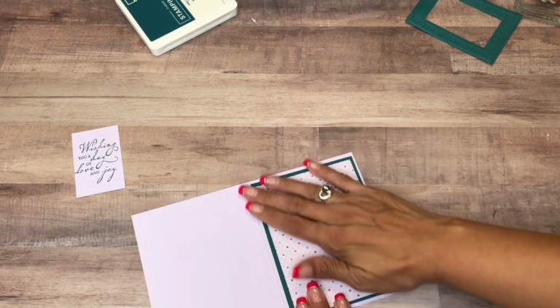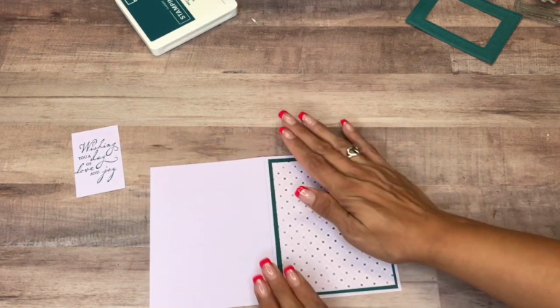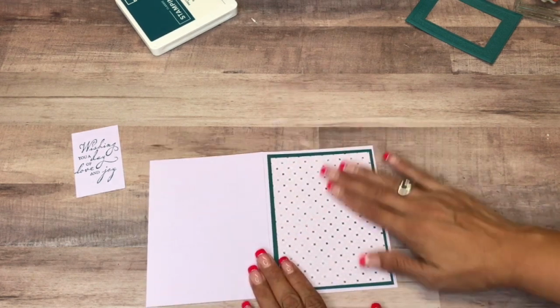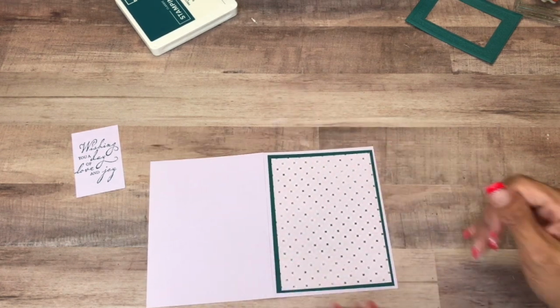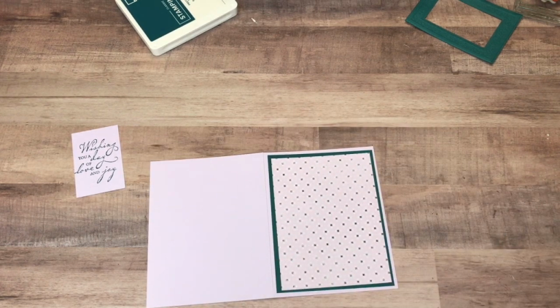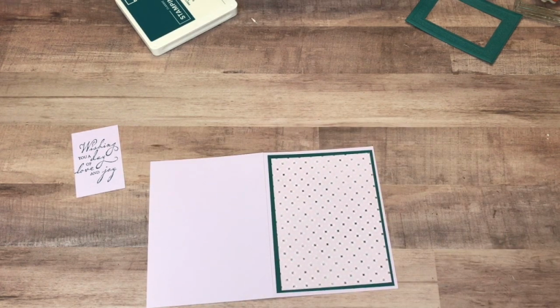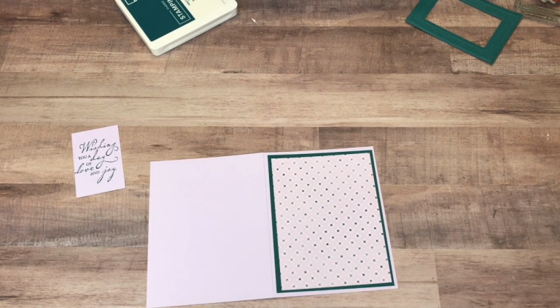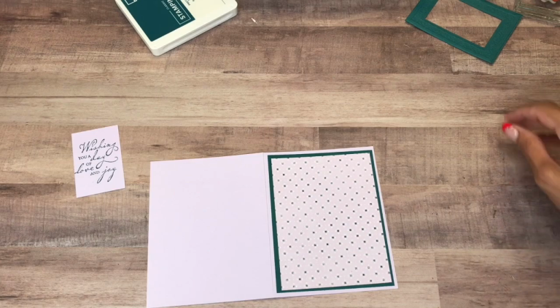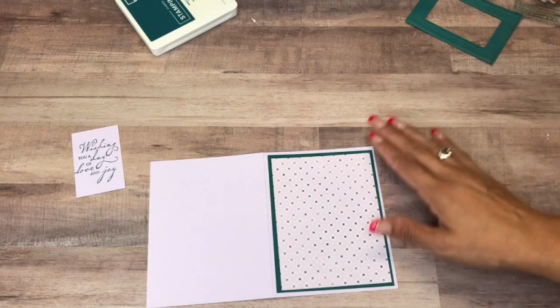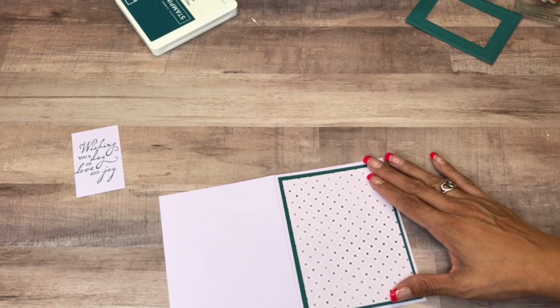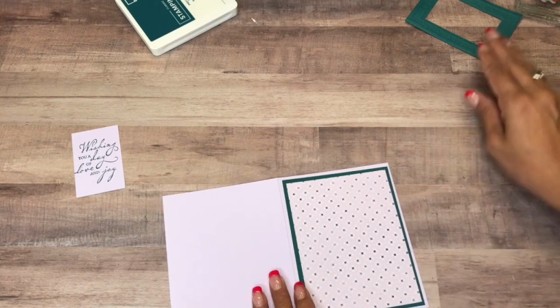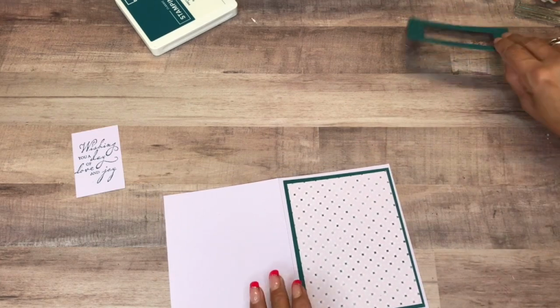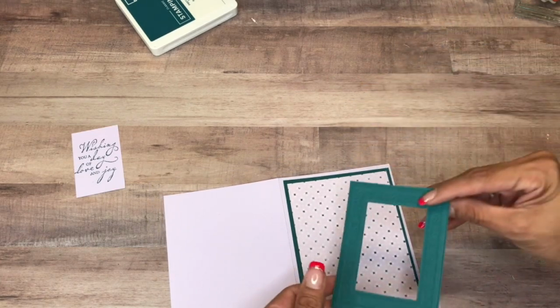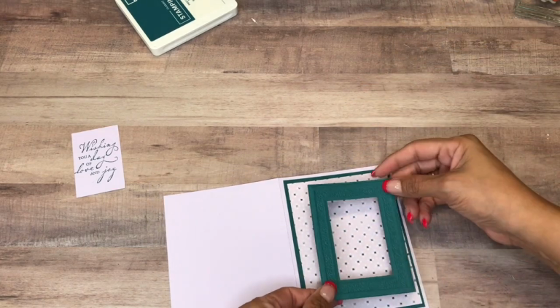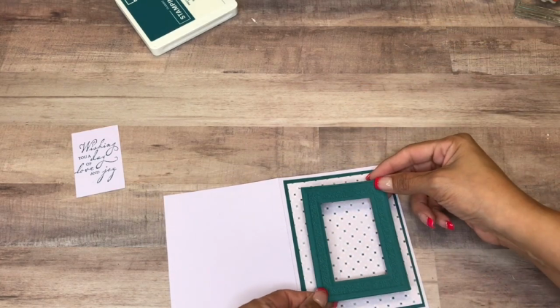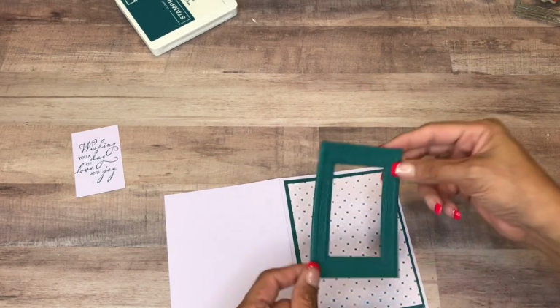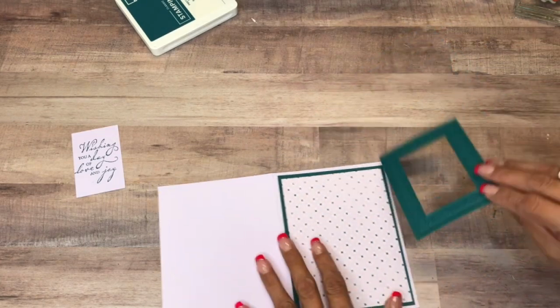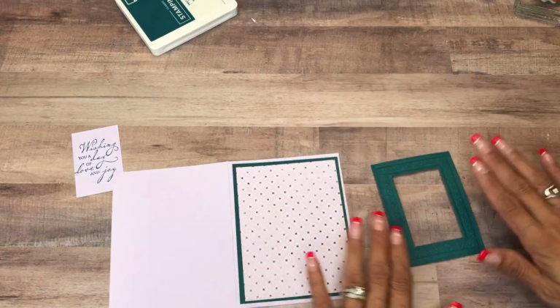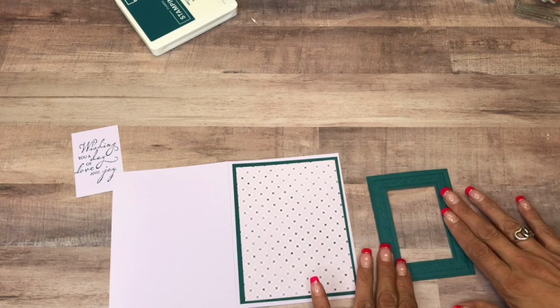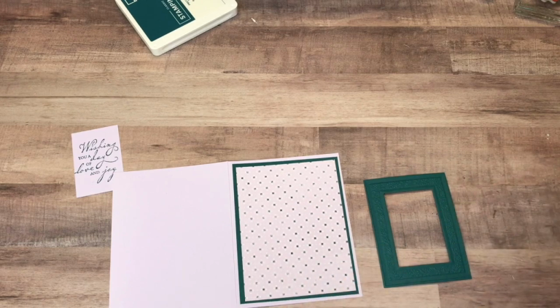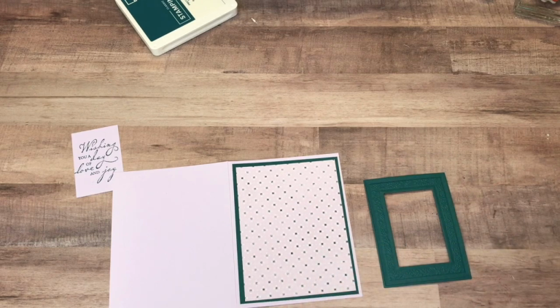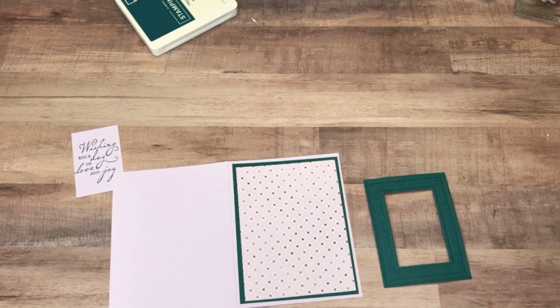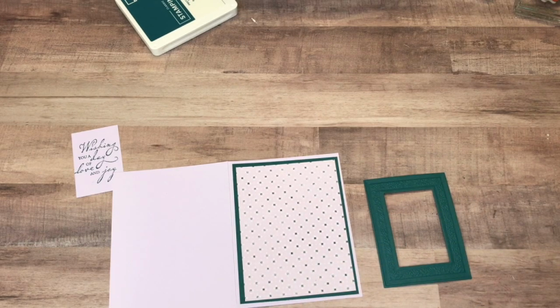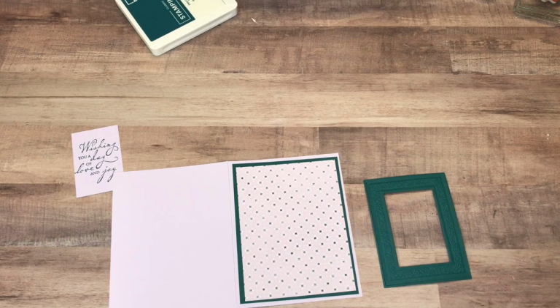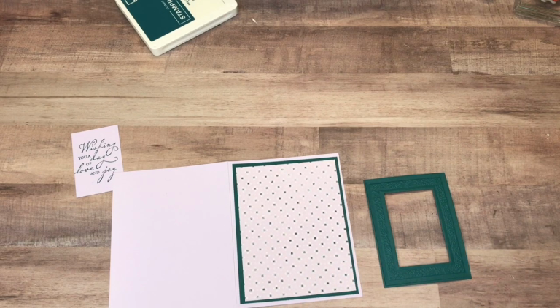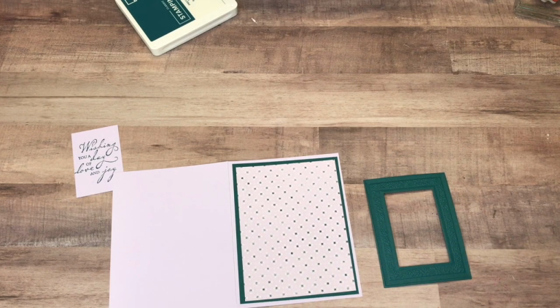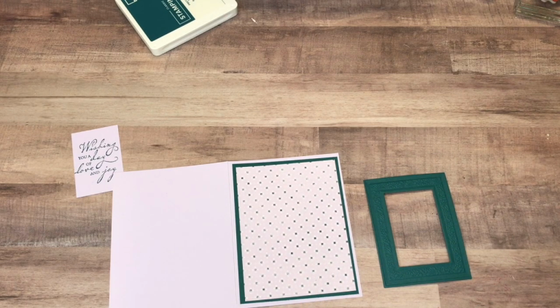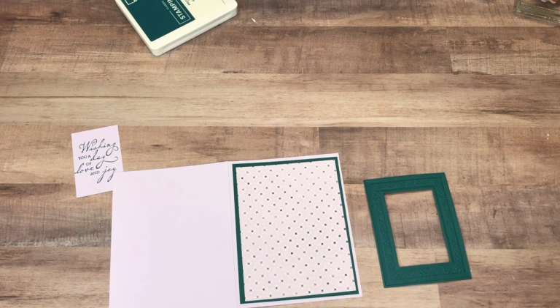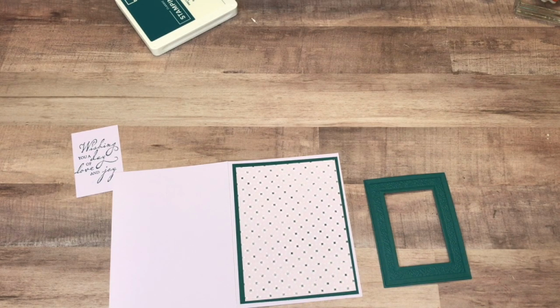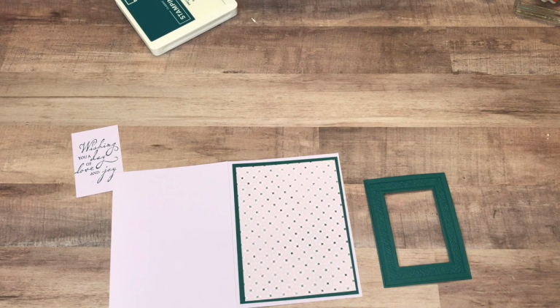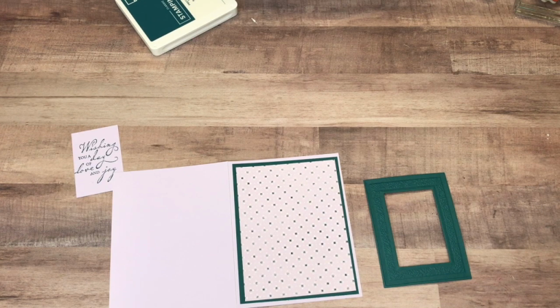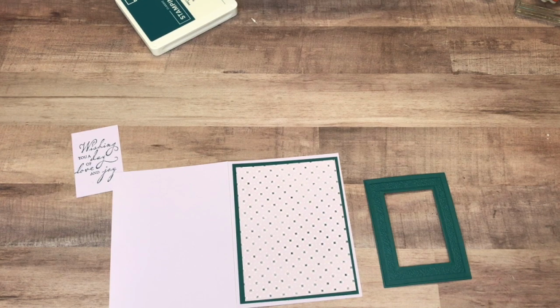Just like that. Now I want to pop up my frame here — let me get my Stampin' Dimensionals.